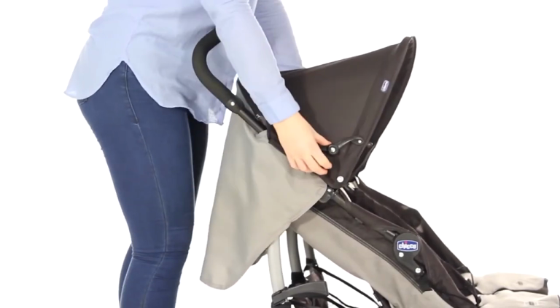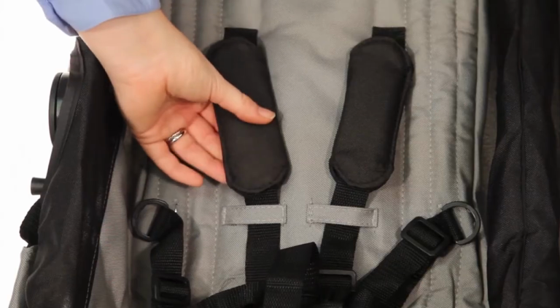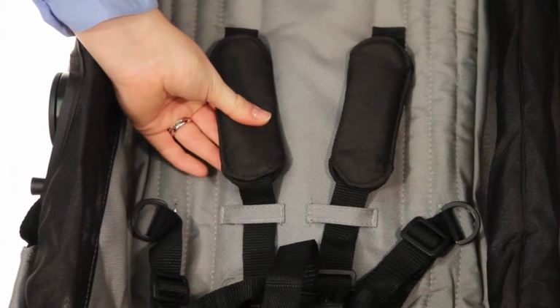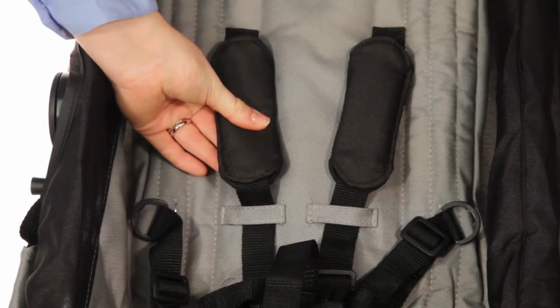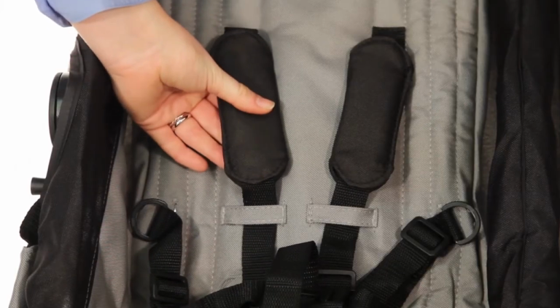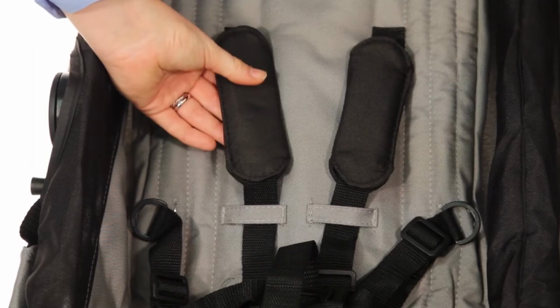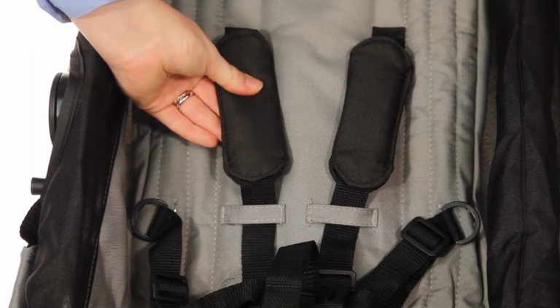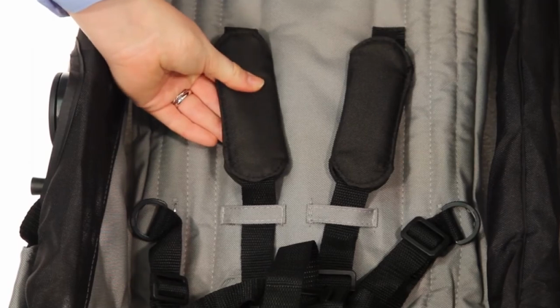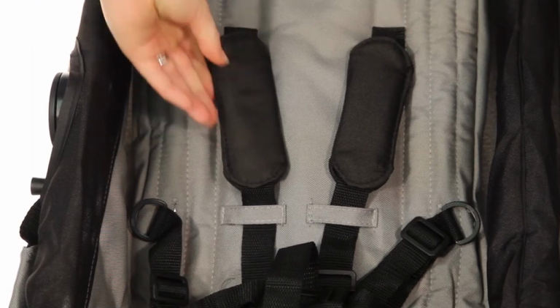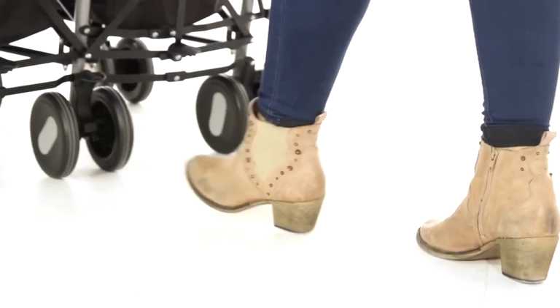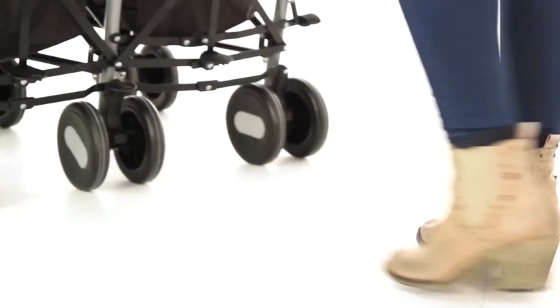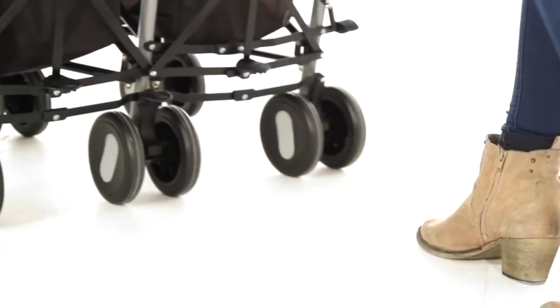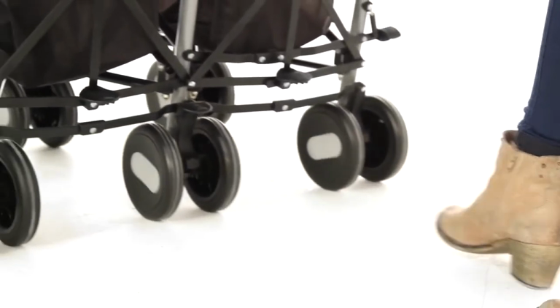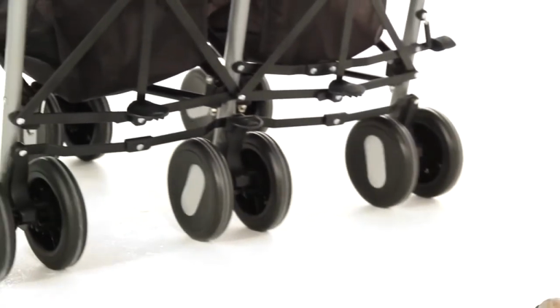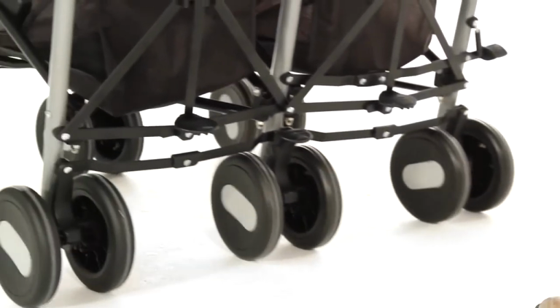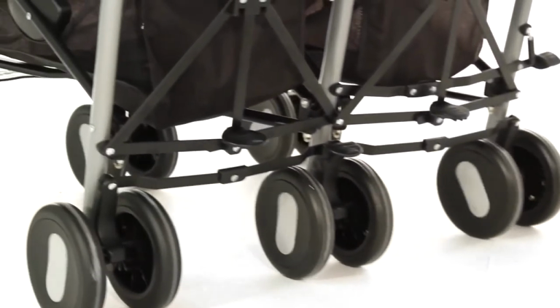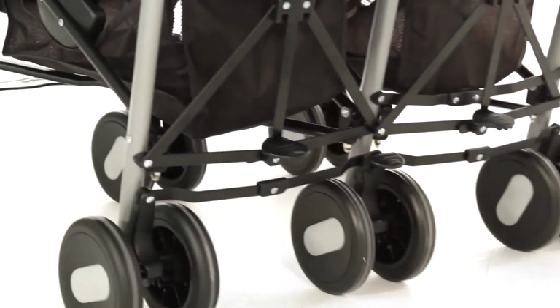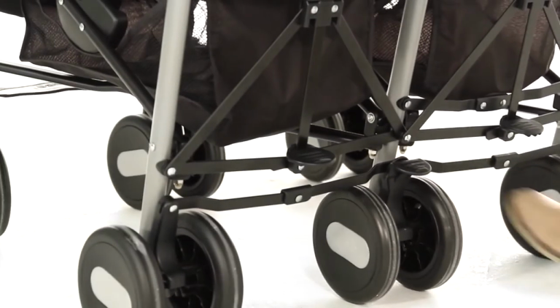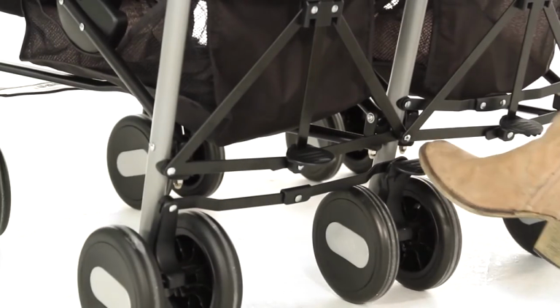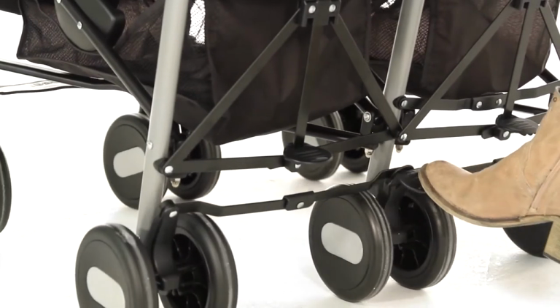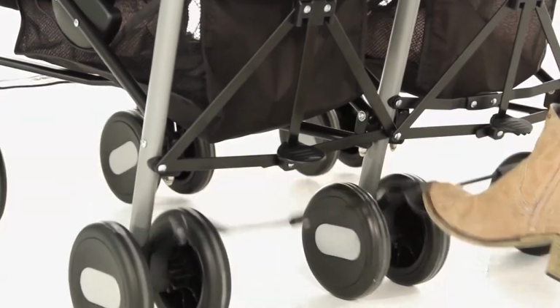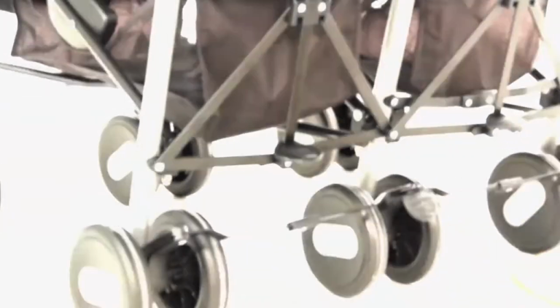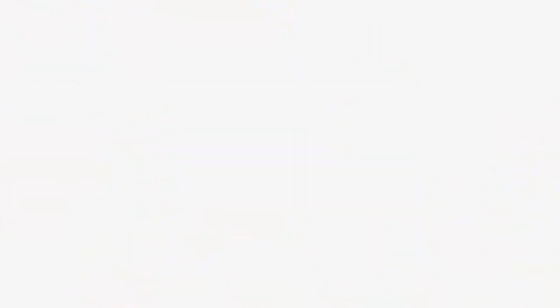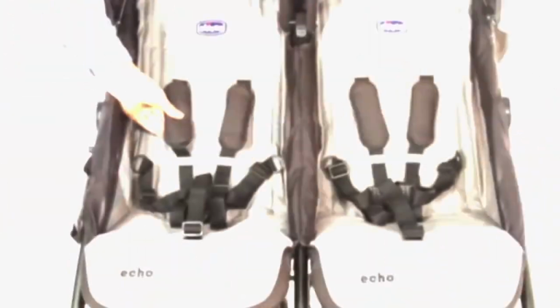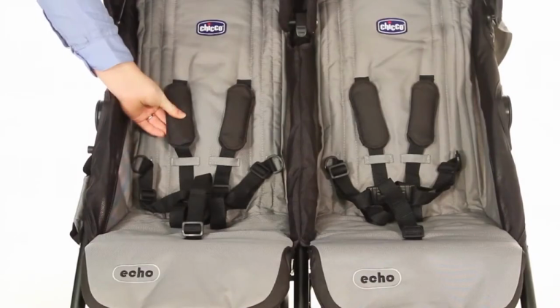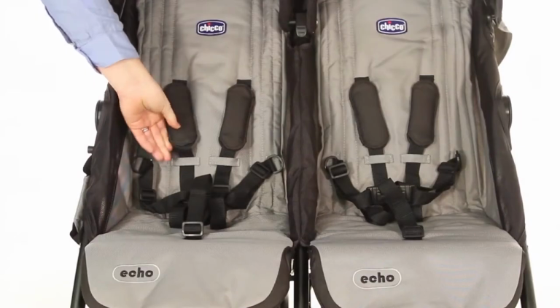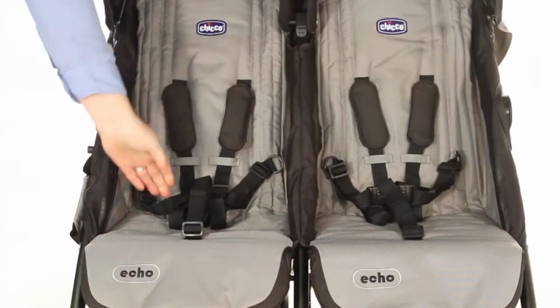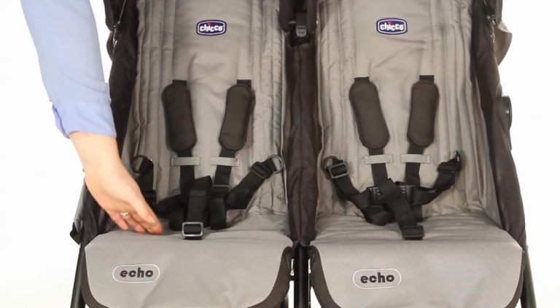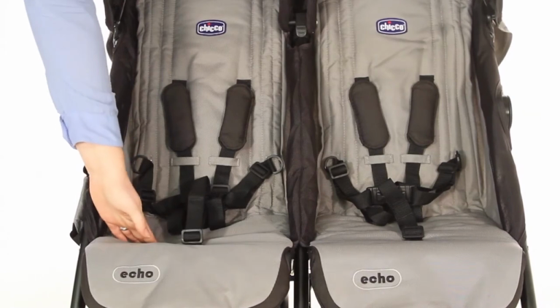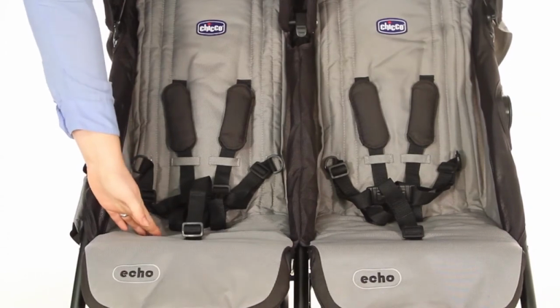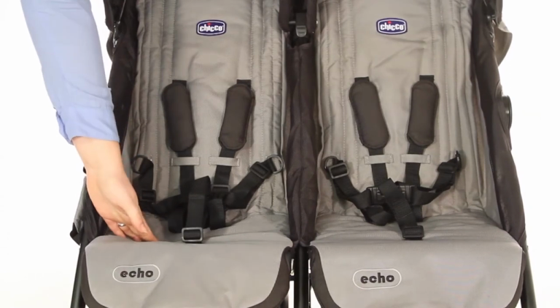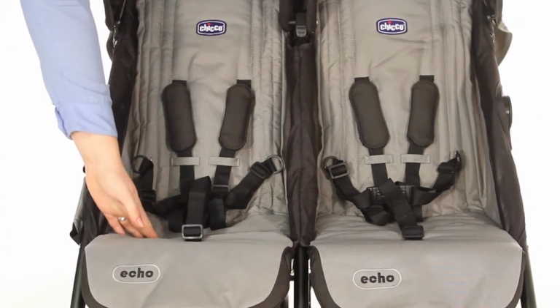The 5-point safety harness and linked brake system ensure complete peace of mind, with a cushioned seat to keep little ones super comfy.